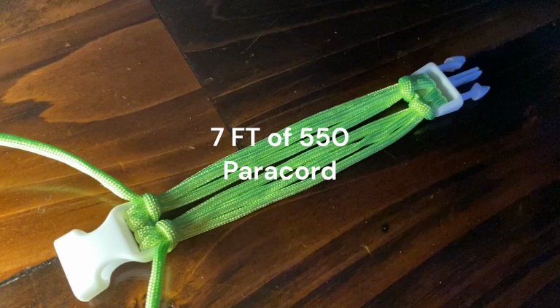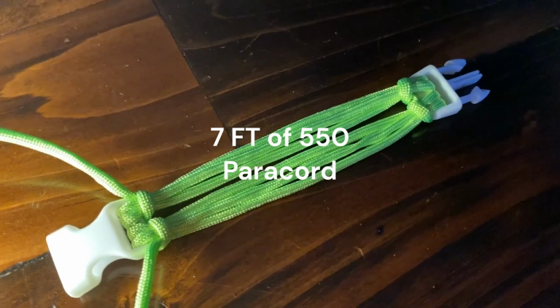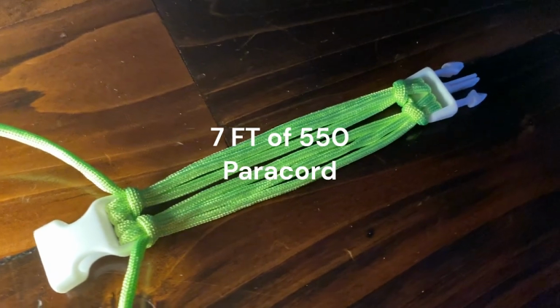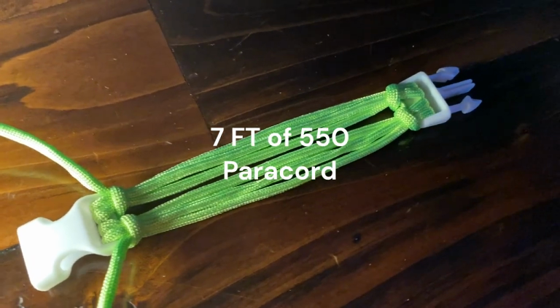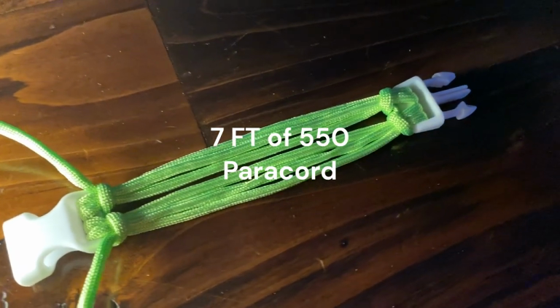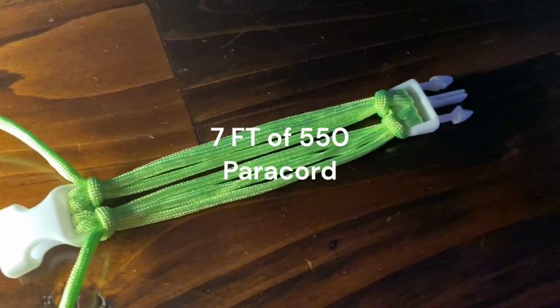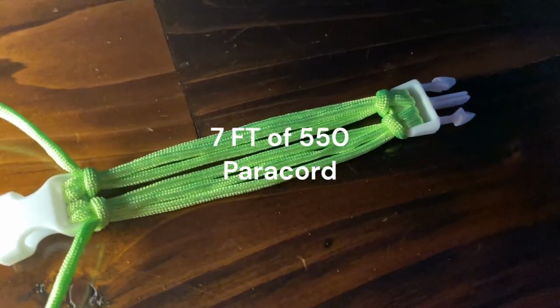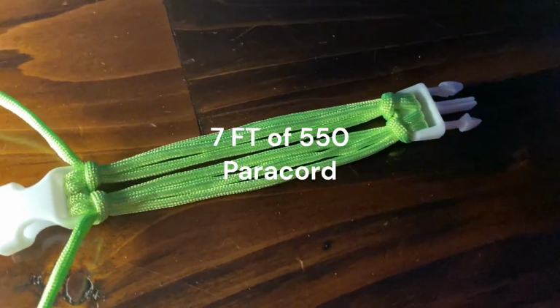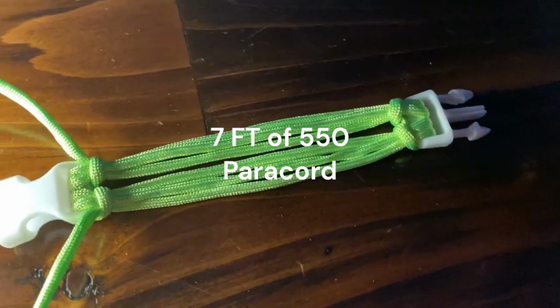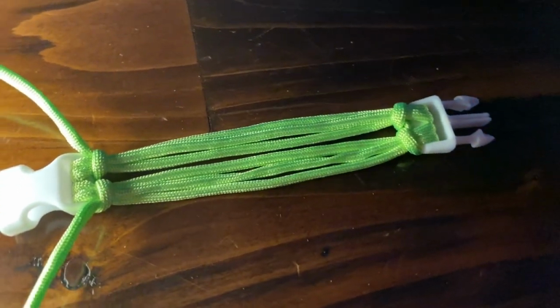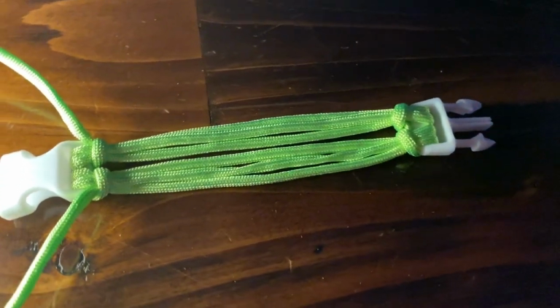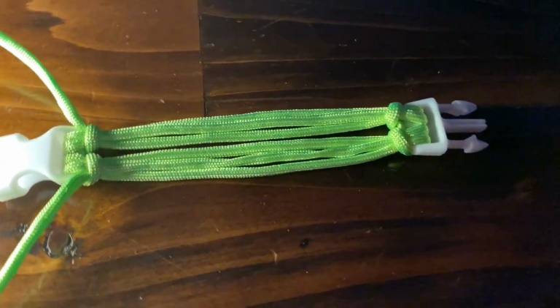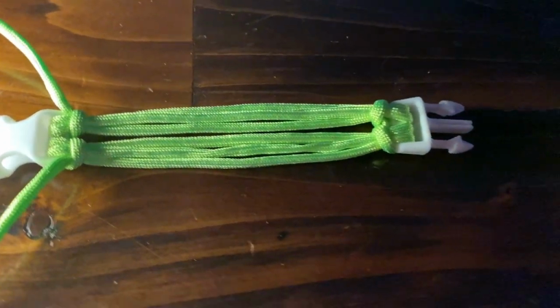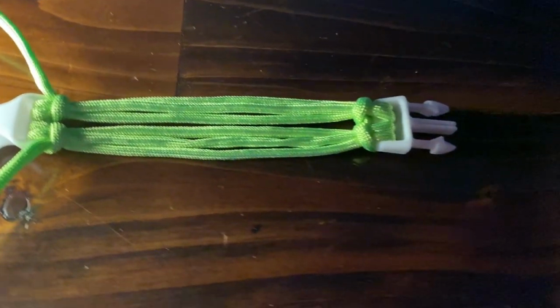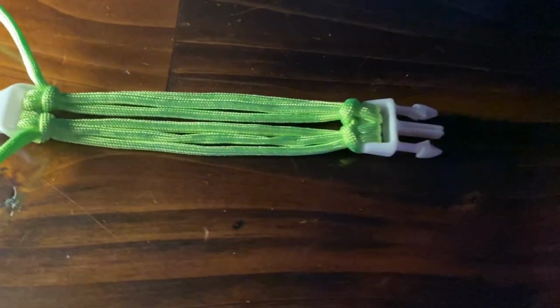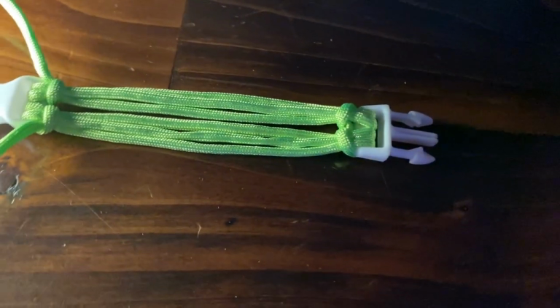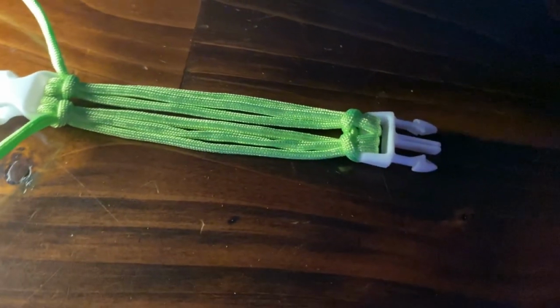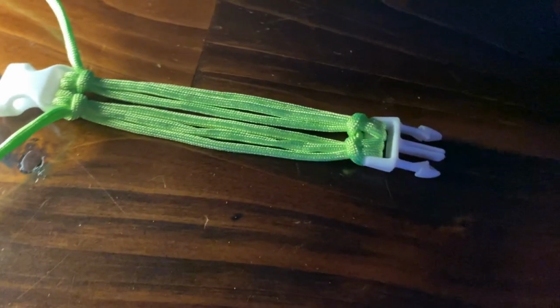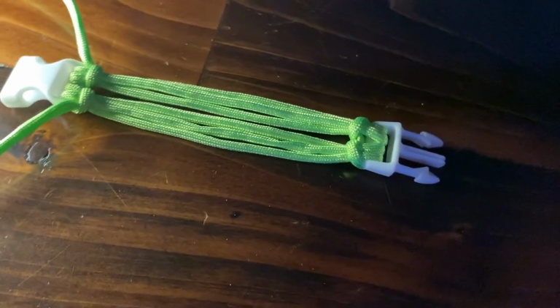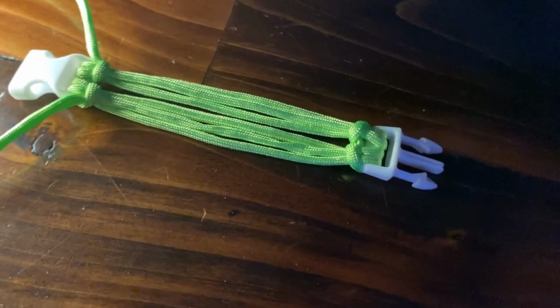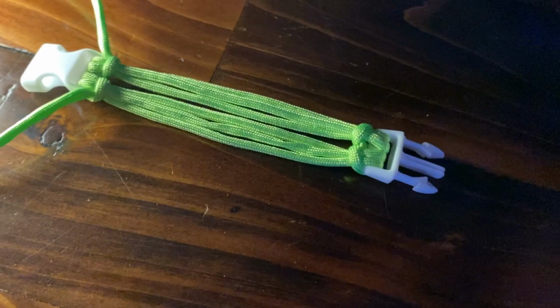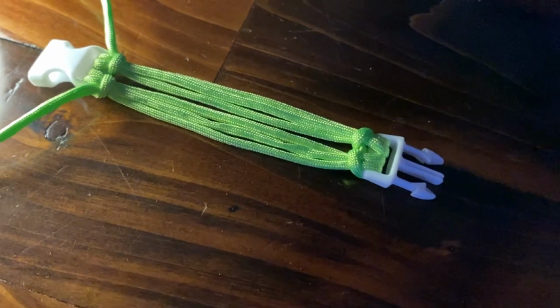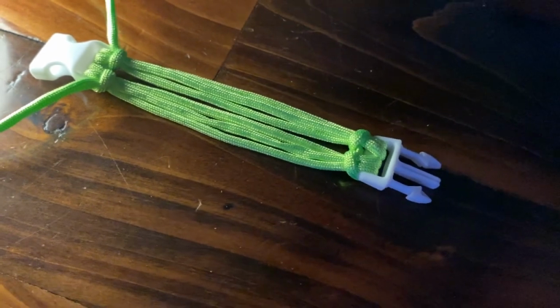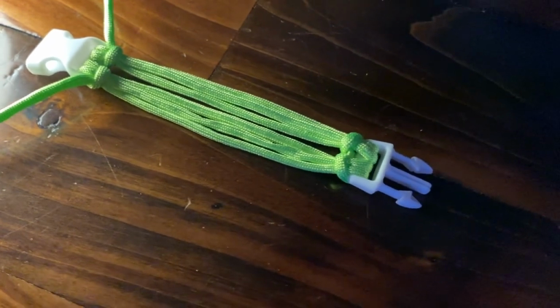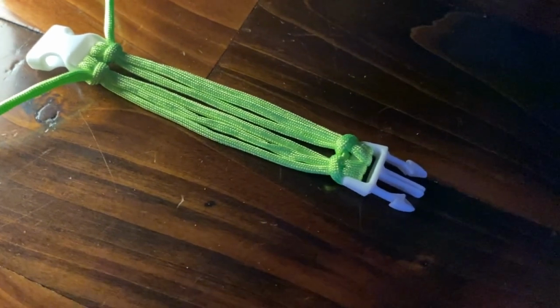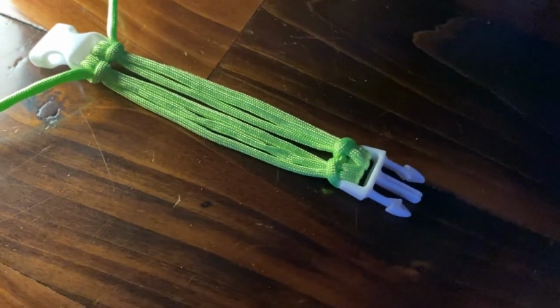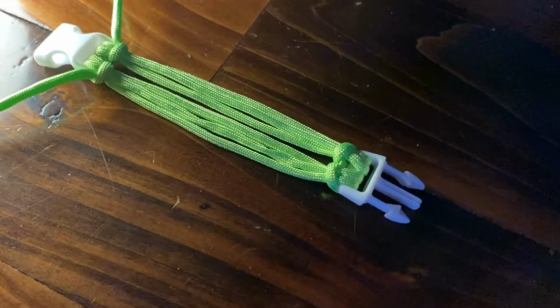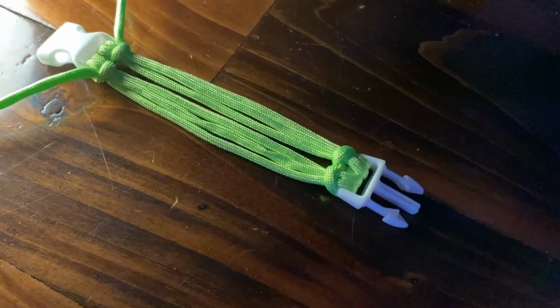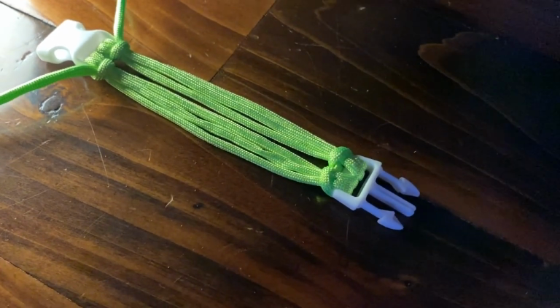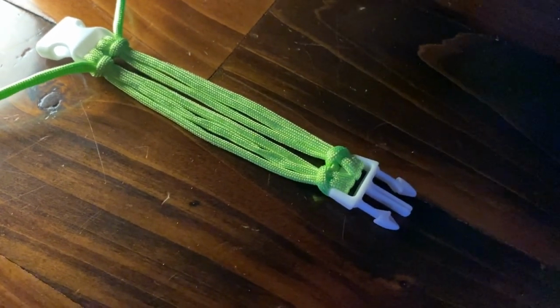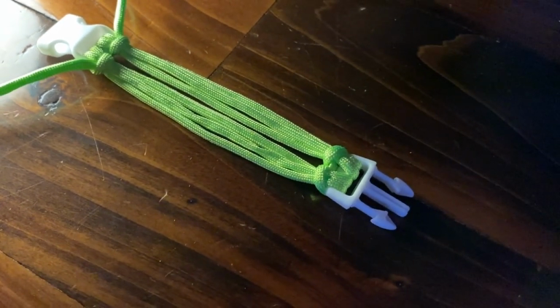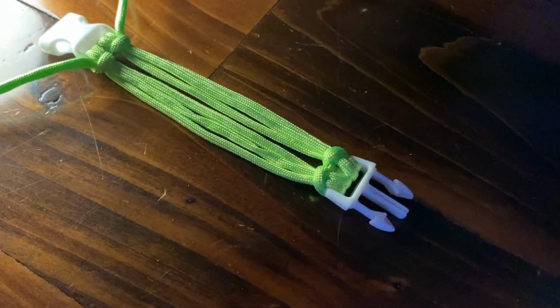You don't have to have a jig in this video, but for a good quality video, I use a jig. For the supplies, all you need is a pair of hemostats or a fid, and that's pretty much it, so let's get started.